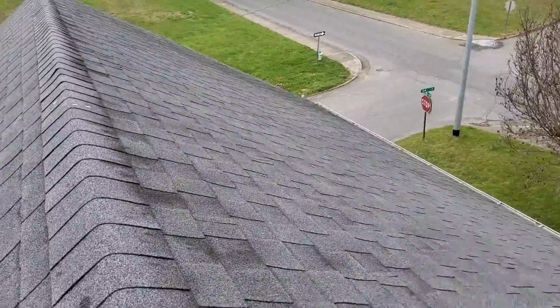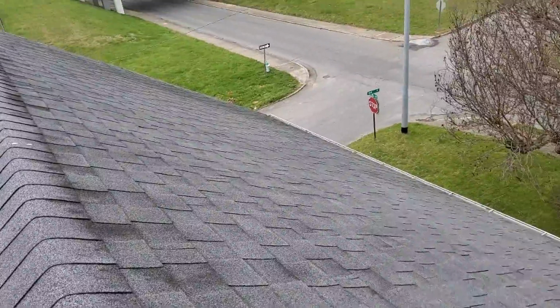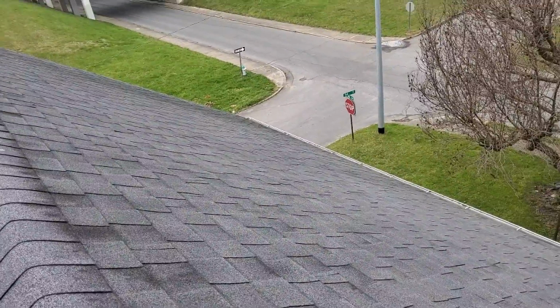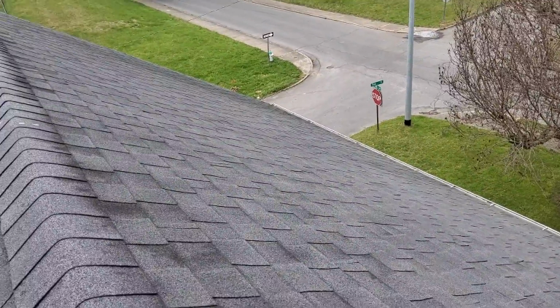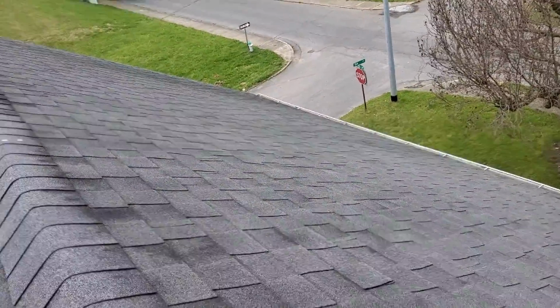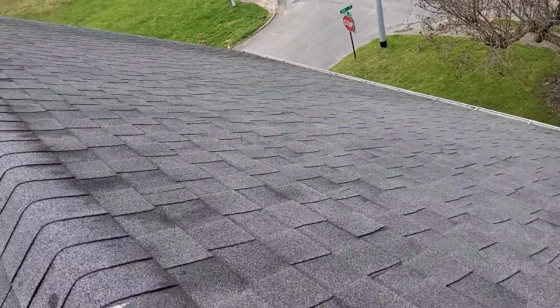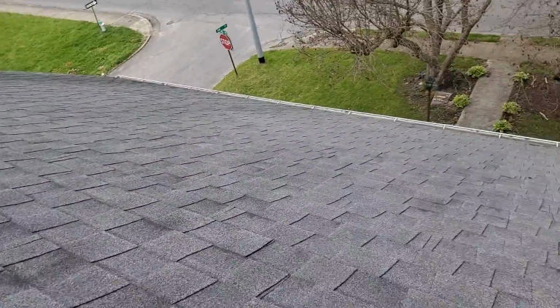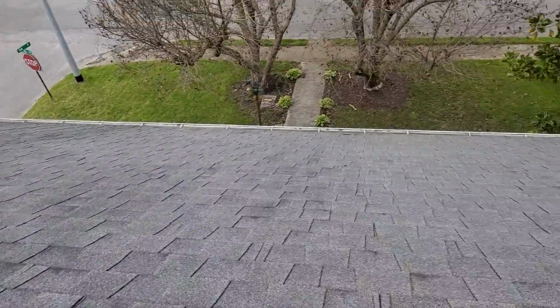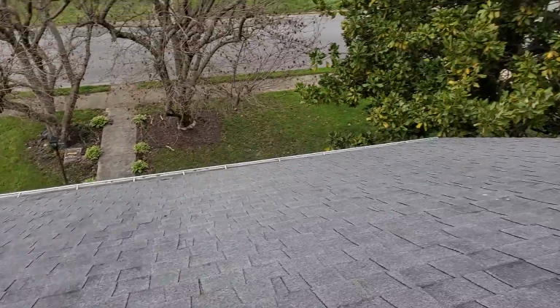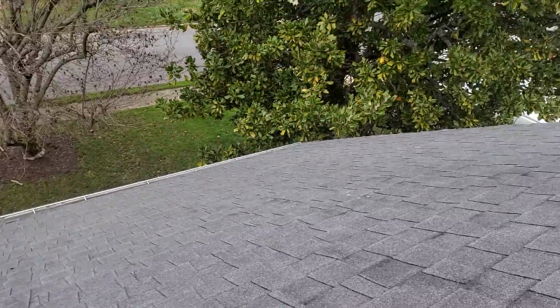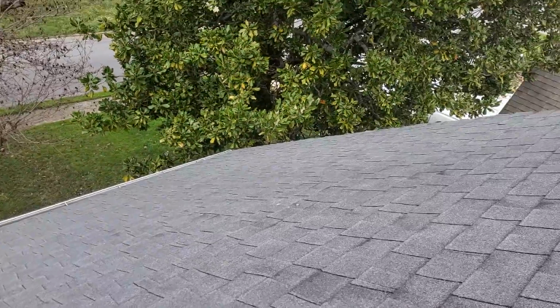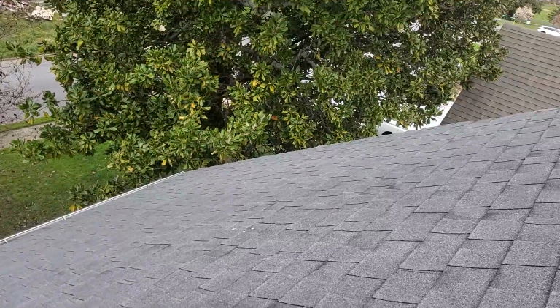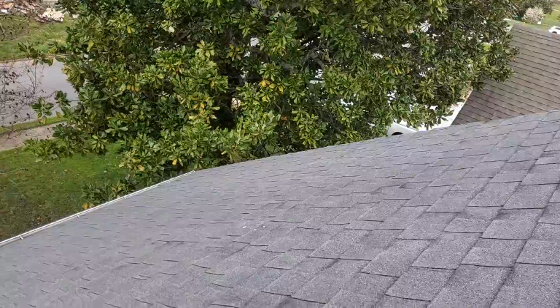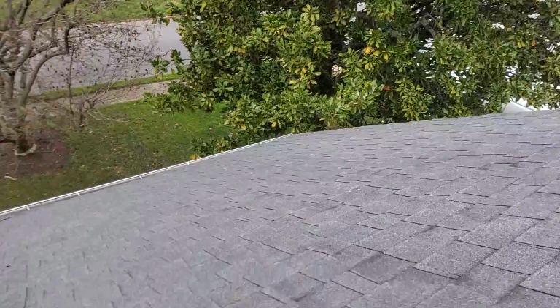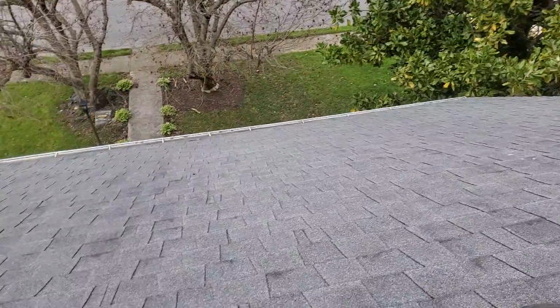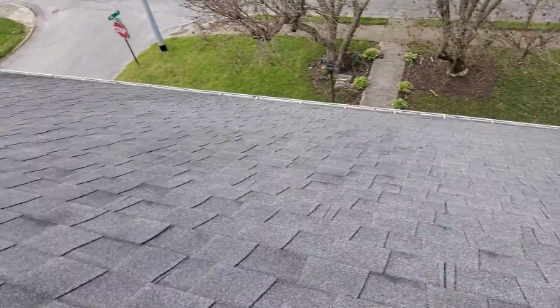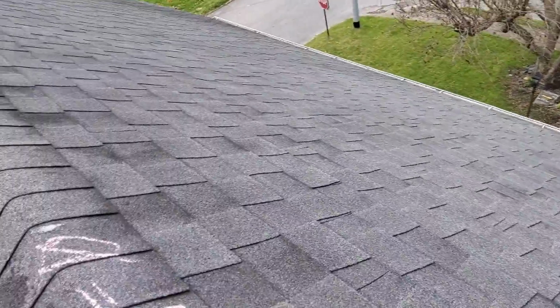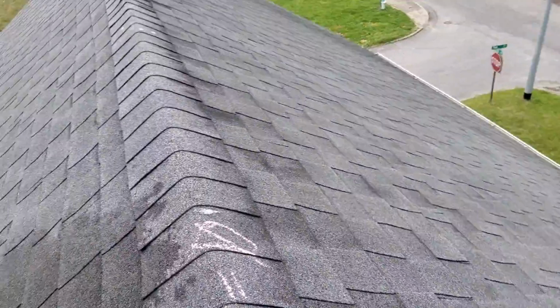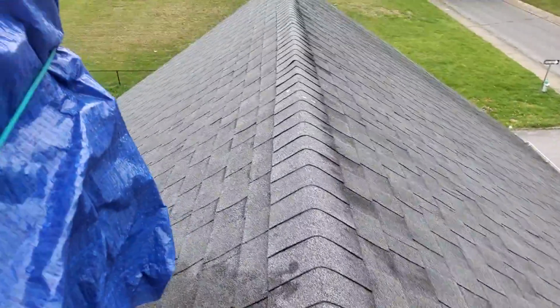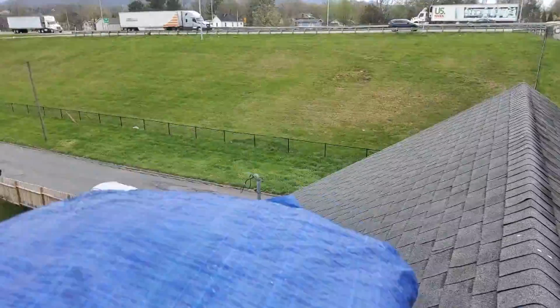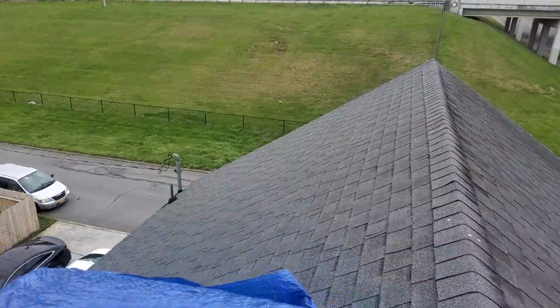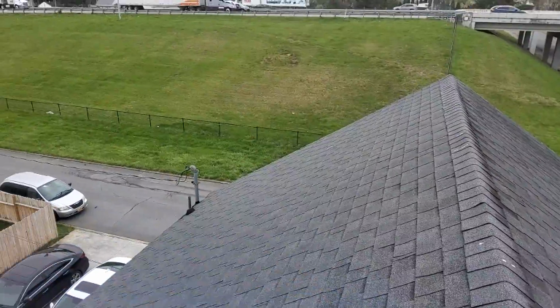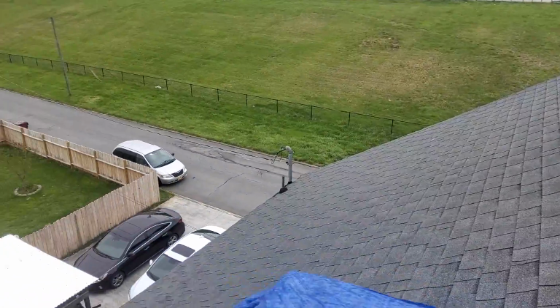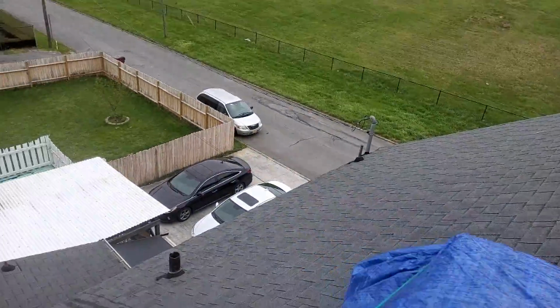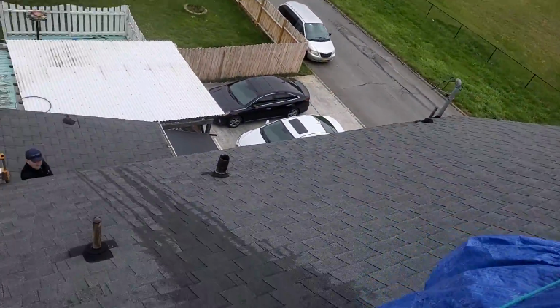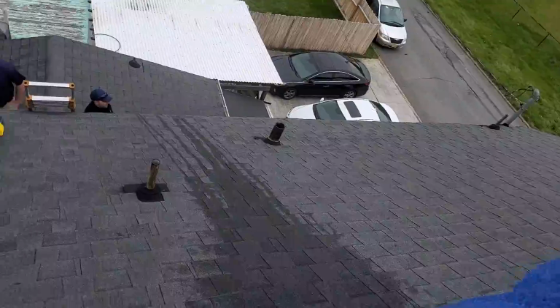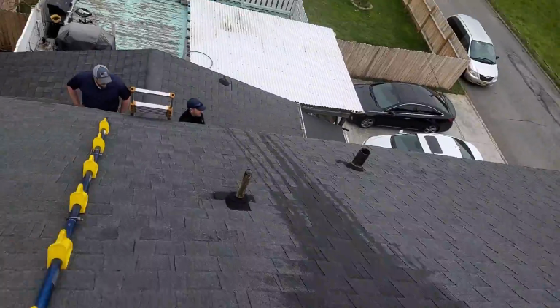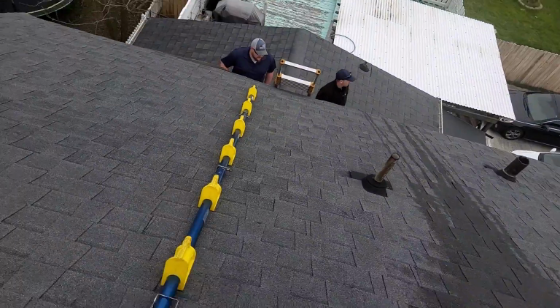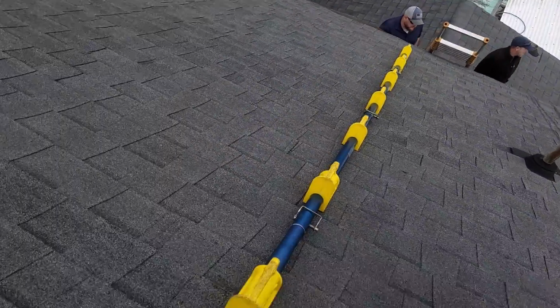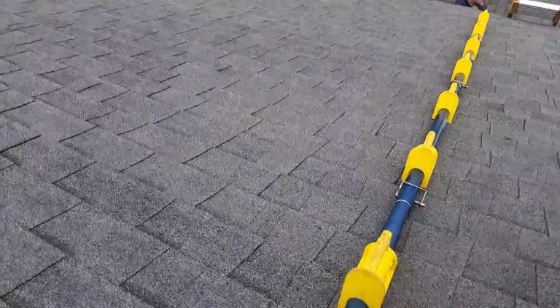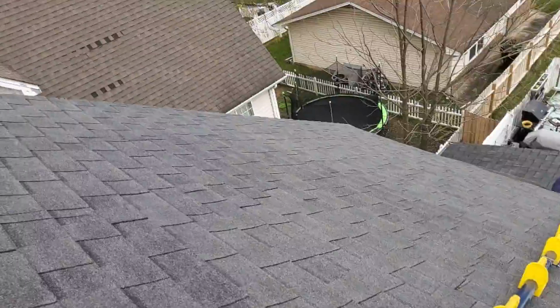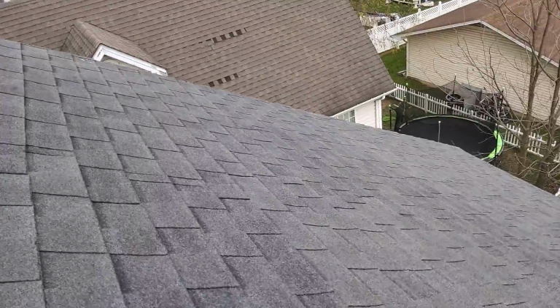This is the front slope of the home being the north side. This is the rear slope of the home being the south side.